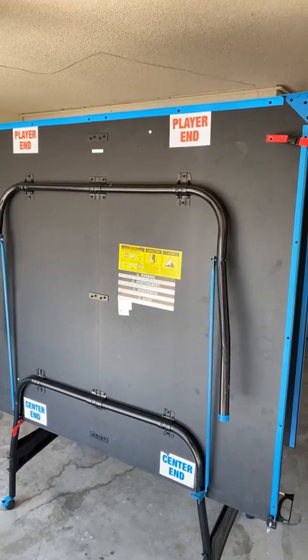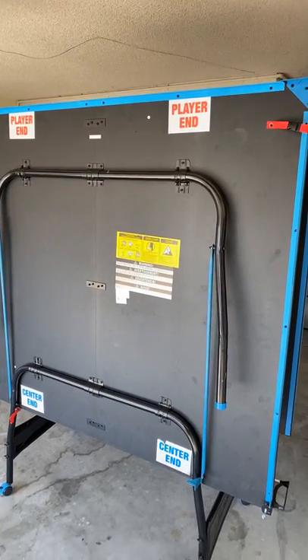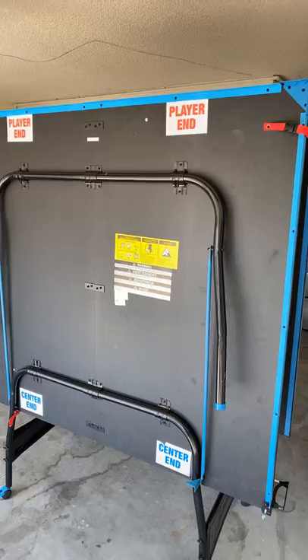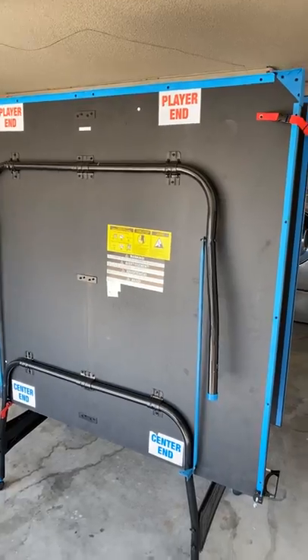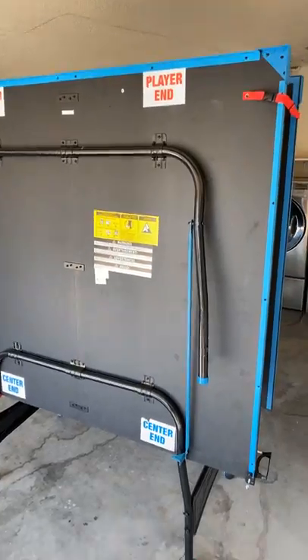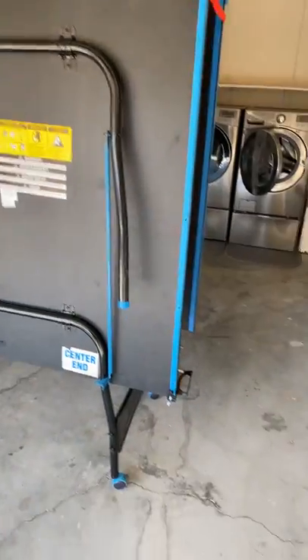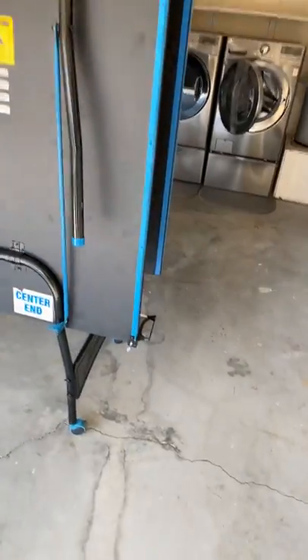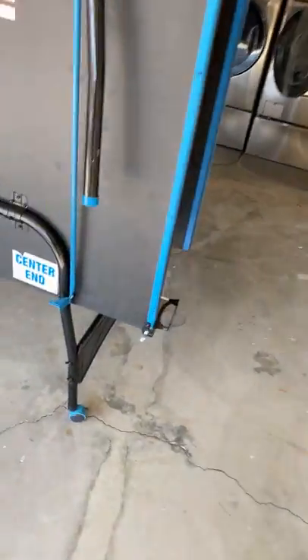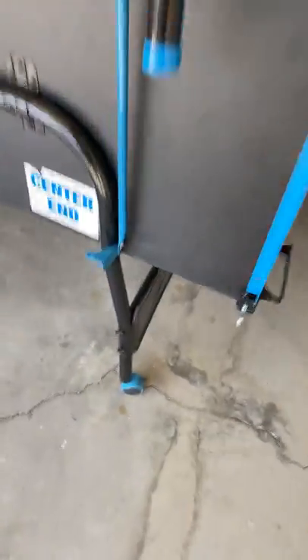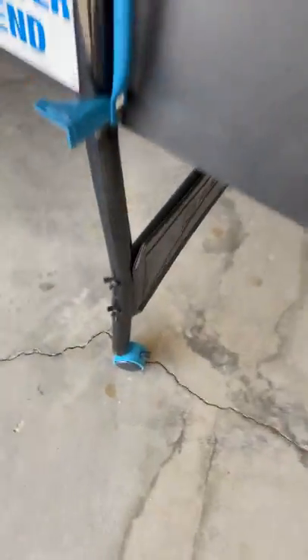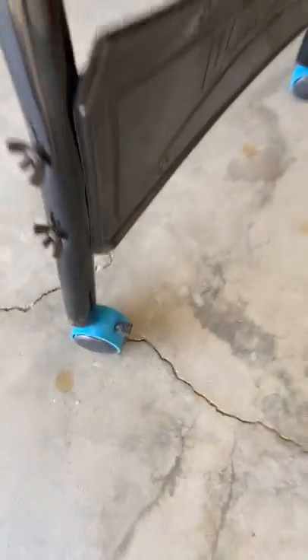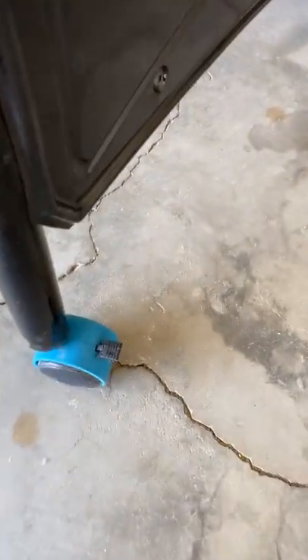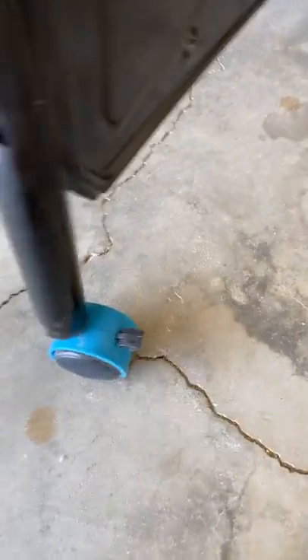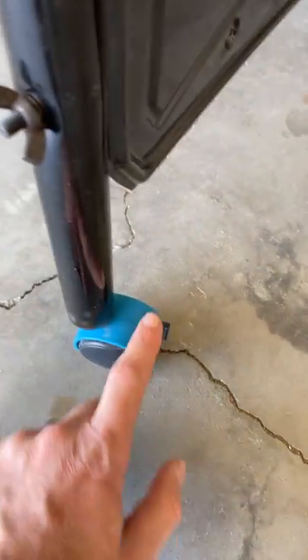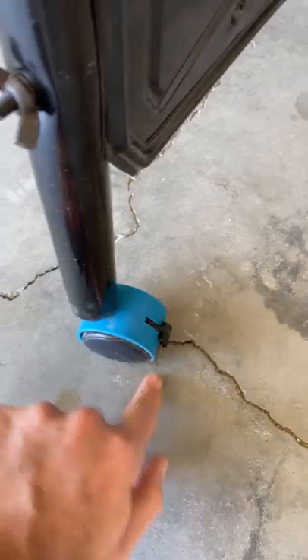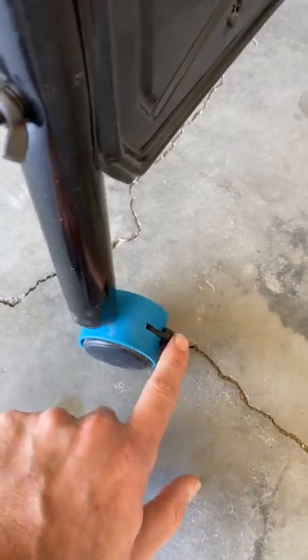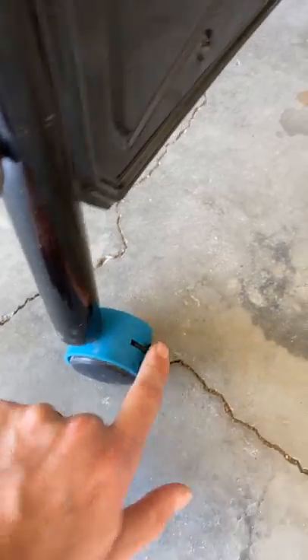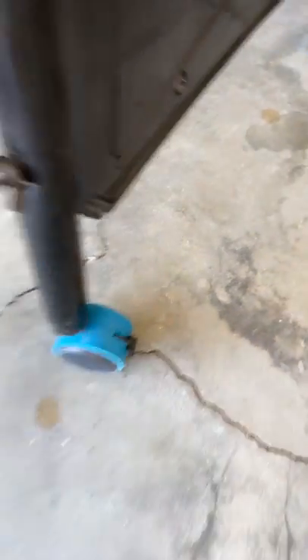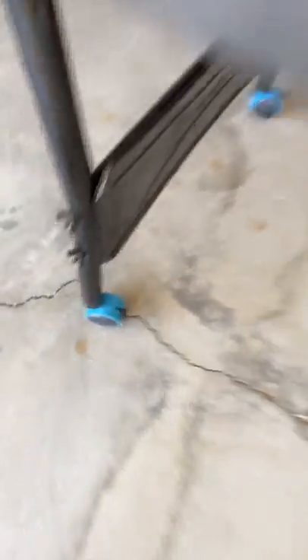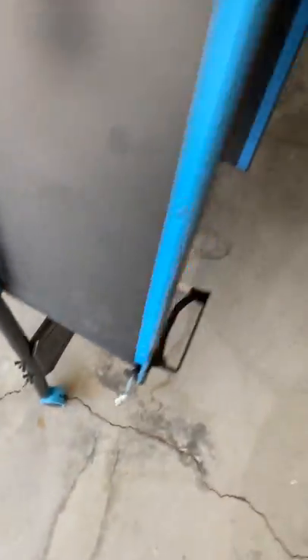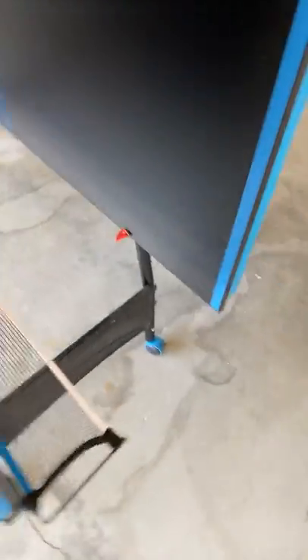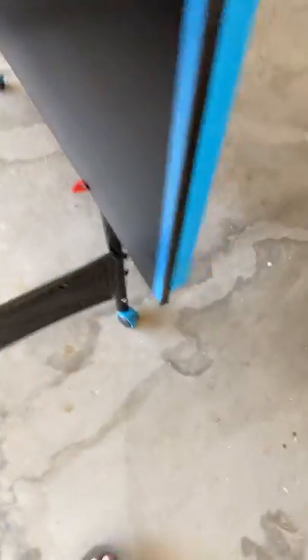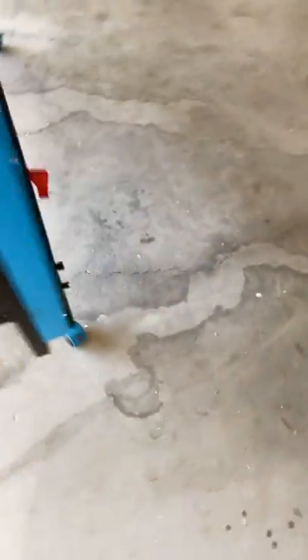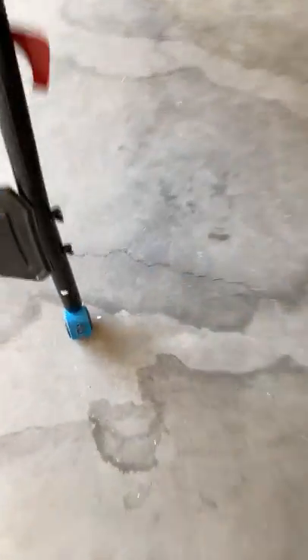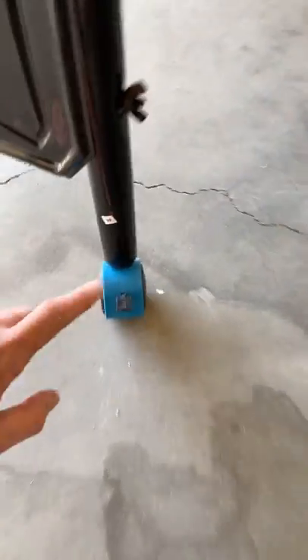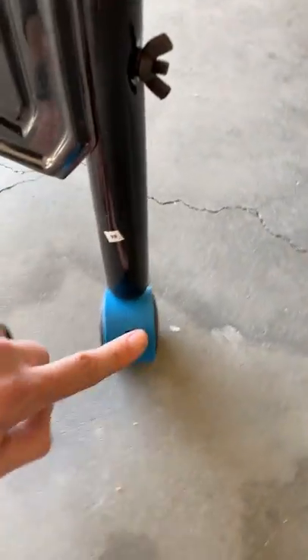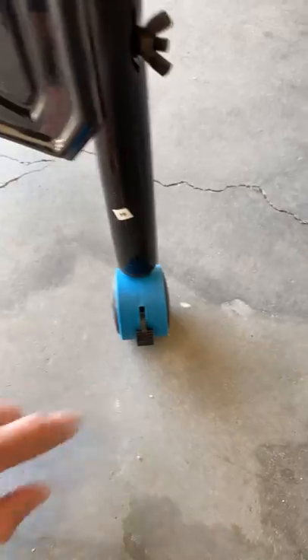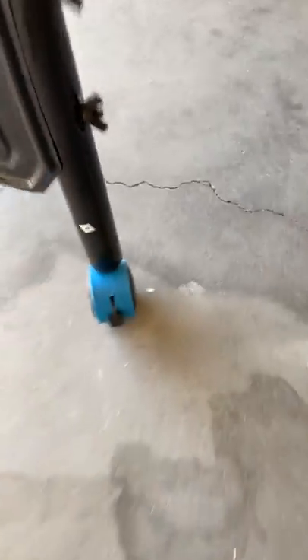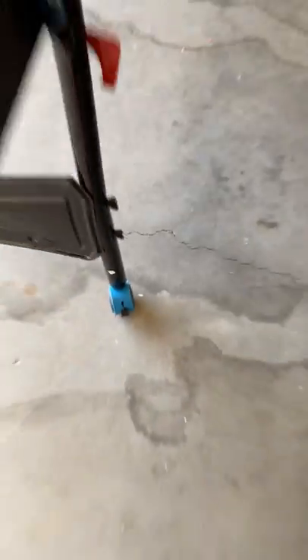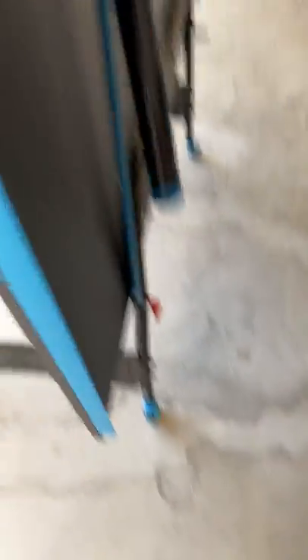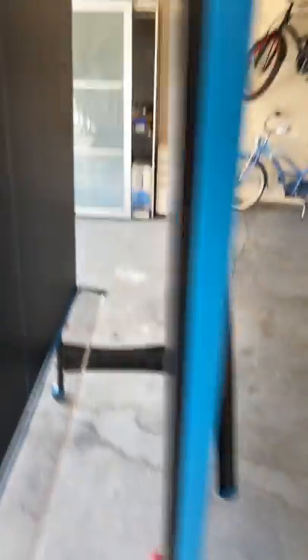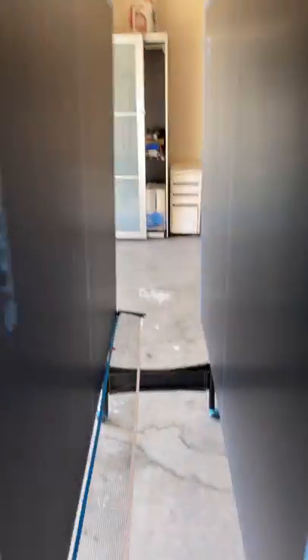Once you get it to where you want it, one of the important steps is to lock the wheels. To lock the wheels, all you have to do is just push down on these little locks here. I recommend locking at least two of them so that way the table doesn't move.